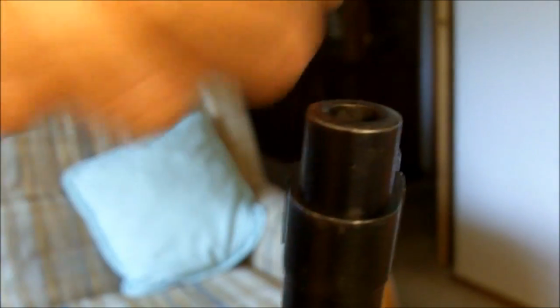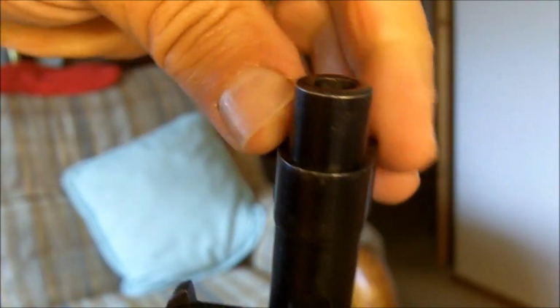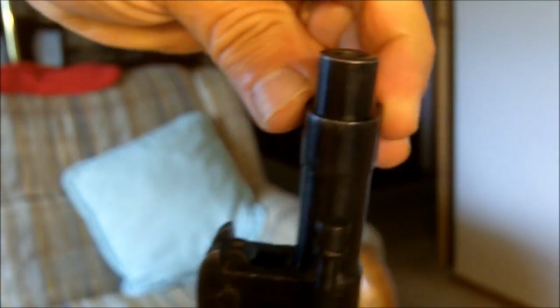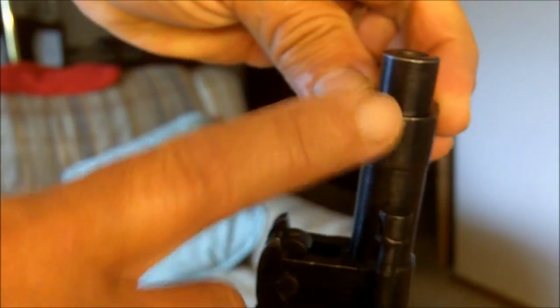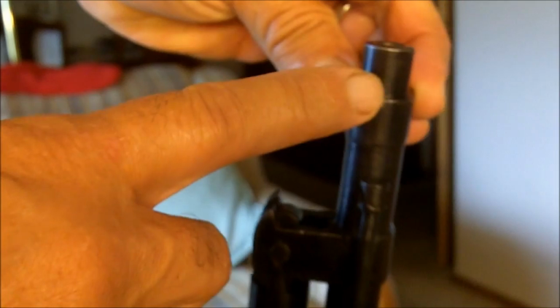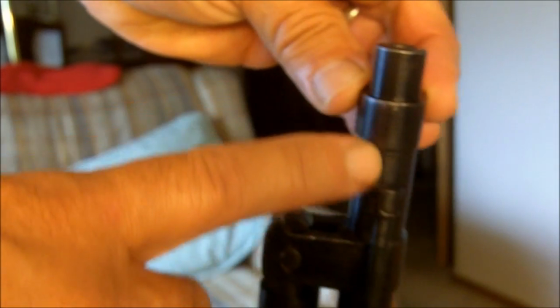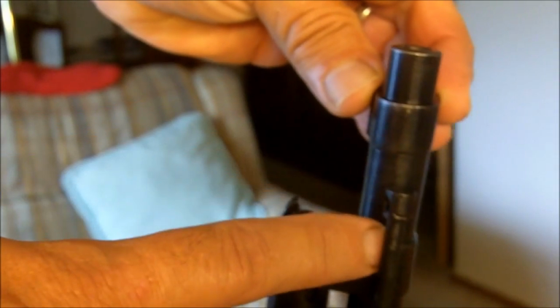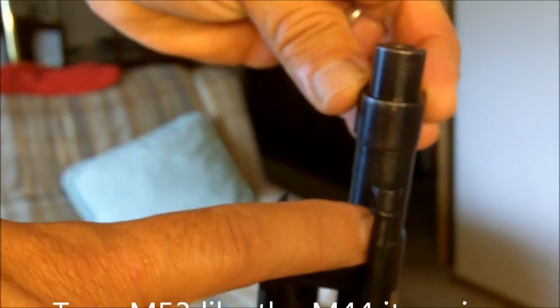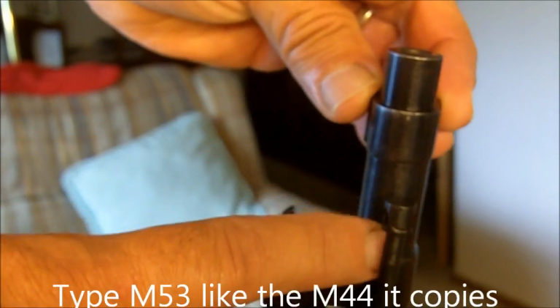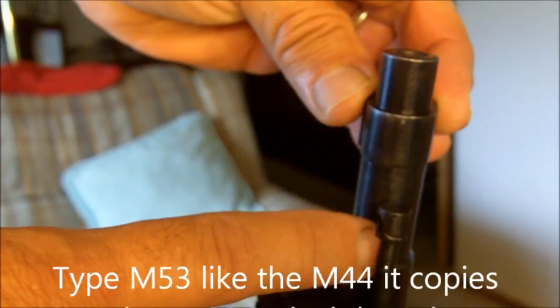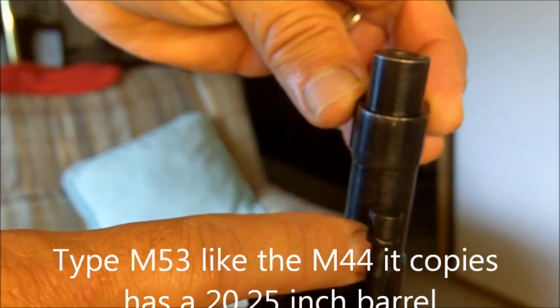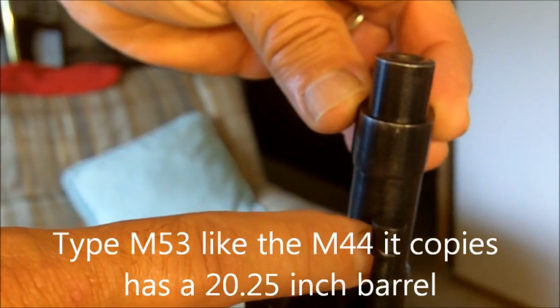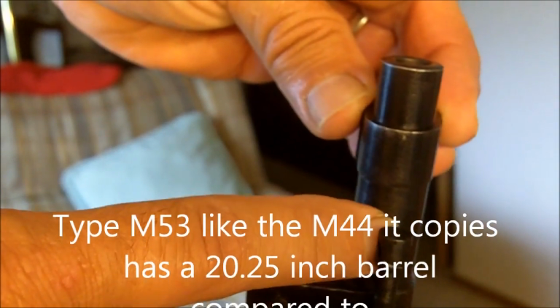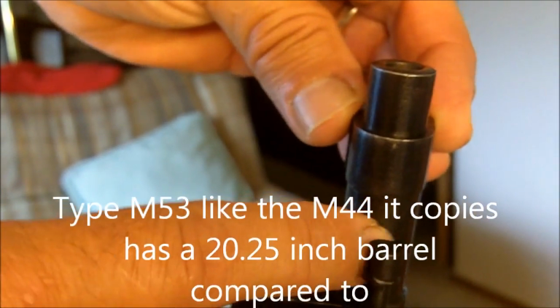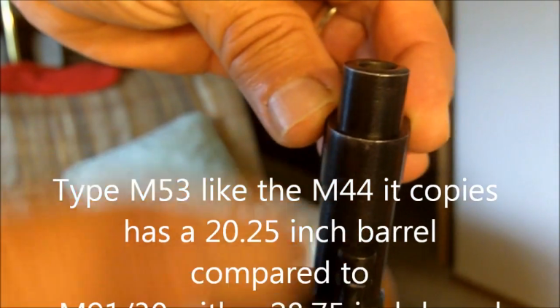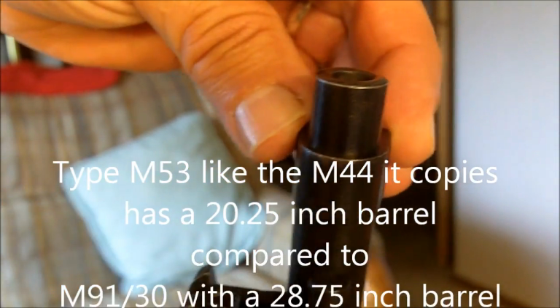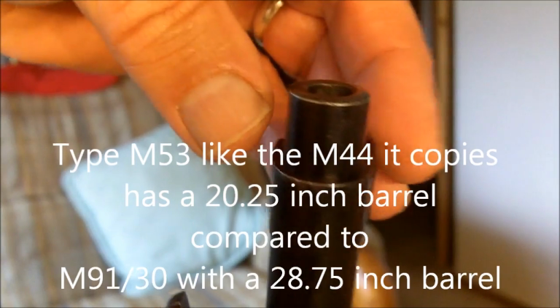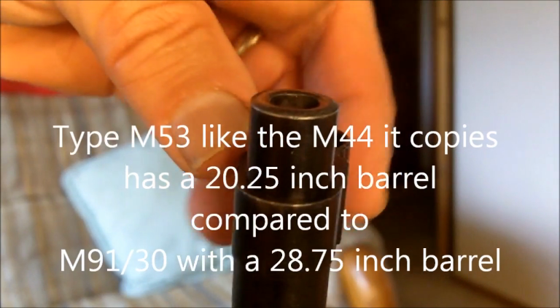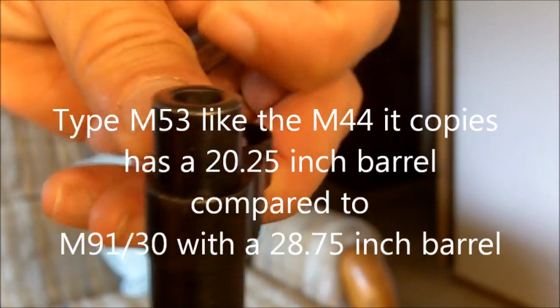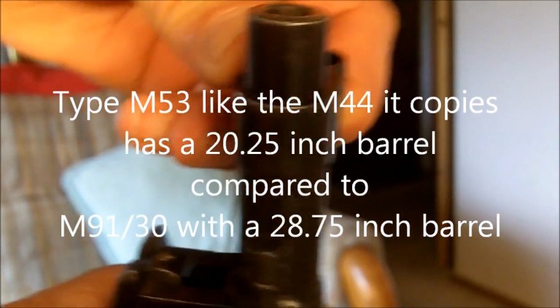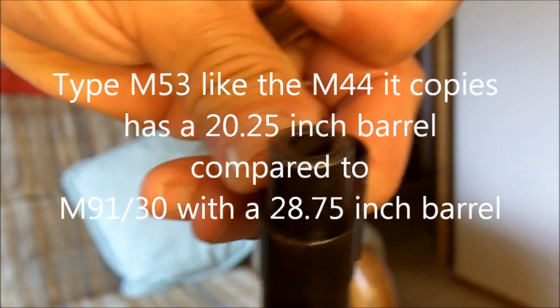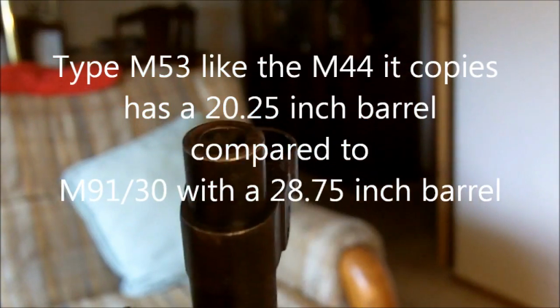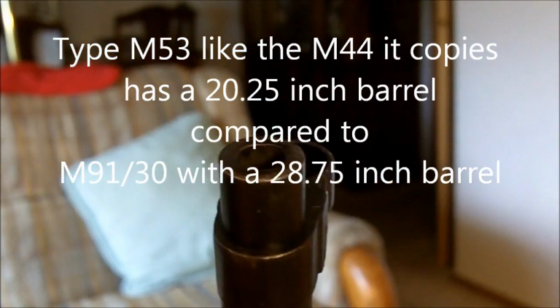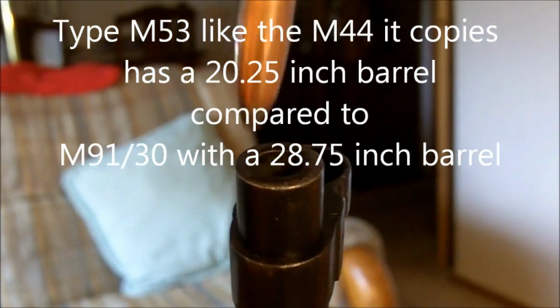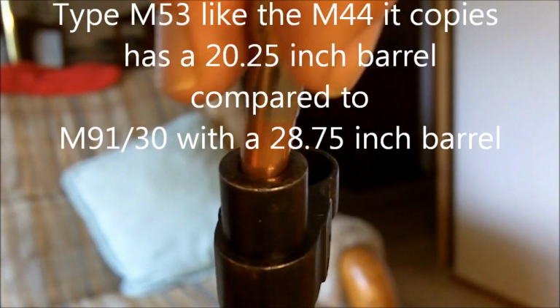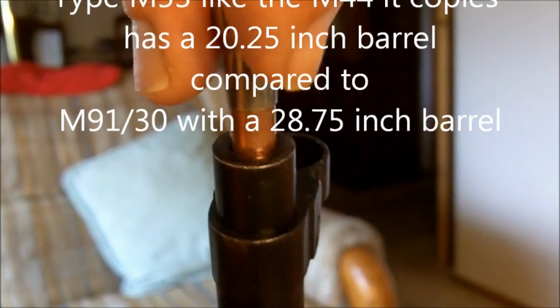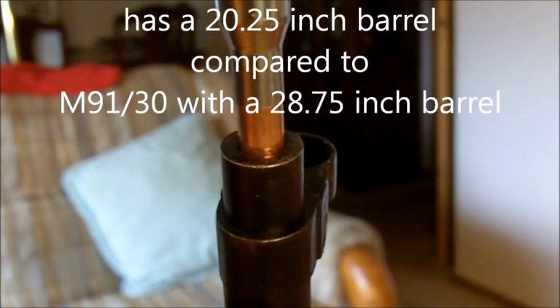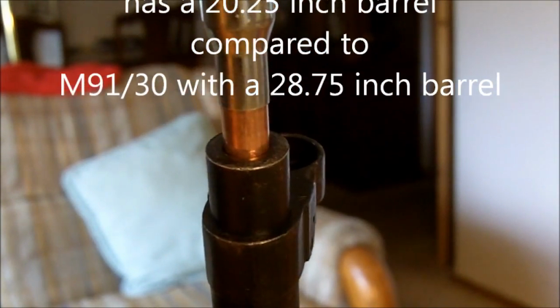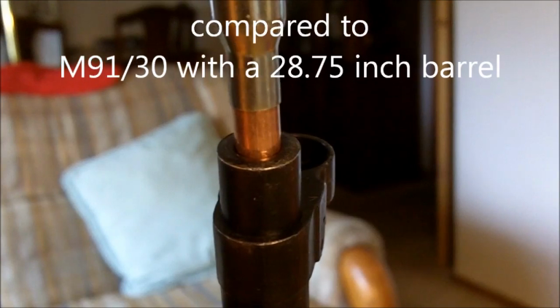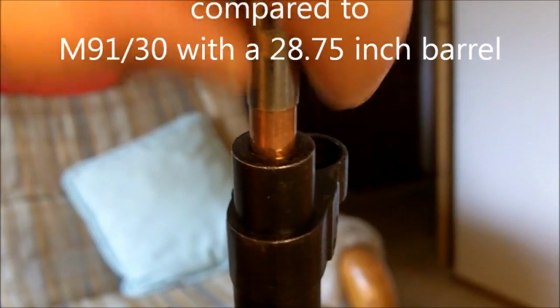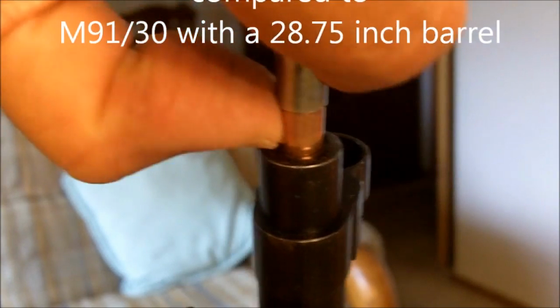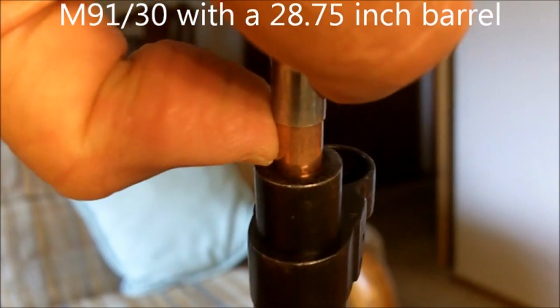If it has been counterbored, what they do is they bore into the muzzle about an inch or so. It increases the accuracy on an old rifle. And this is what it would look like if it has not been counterbored.